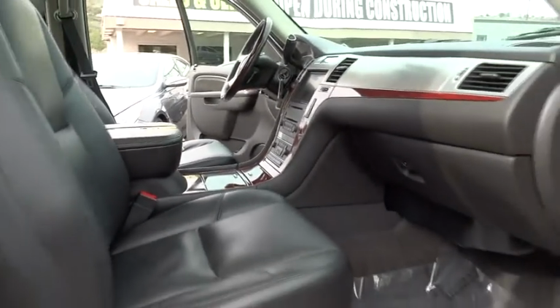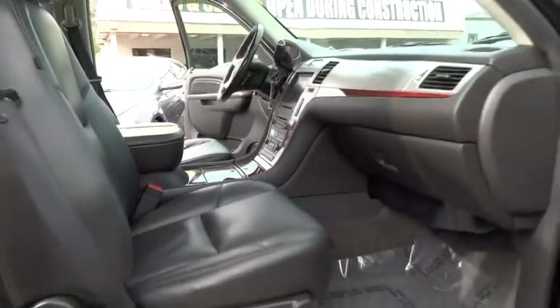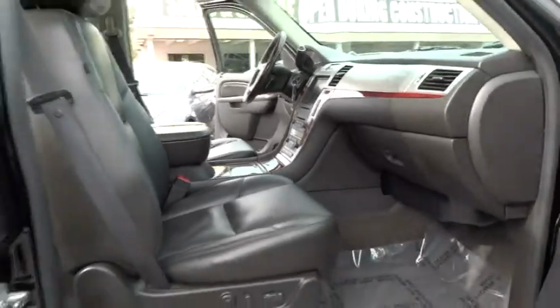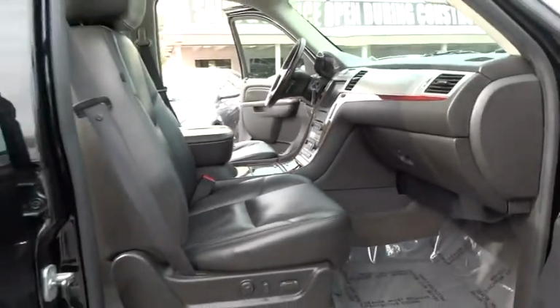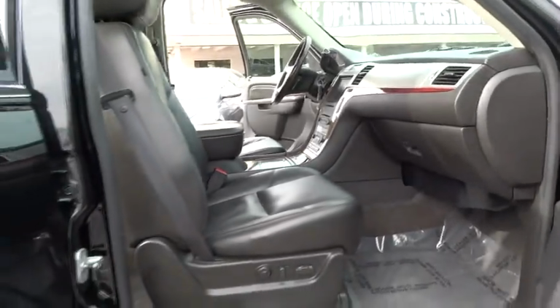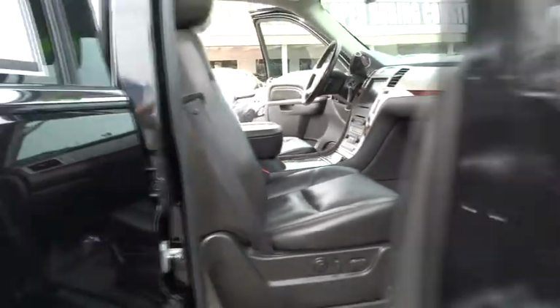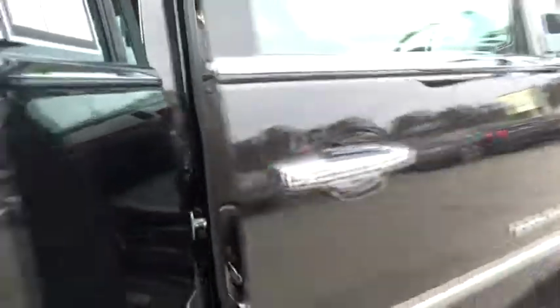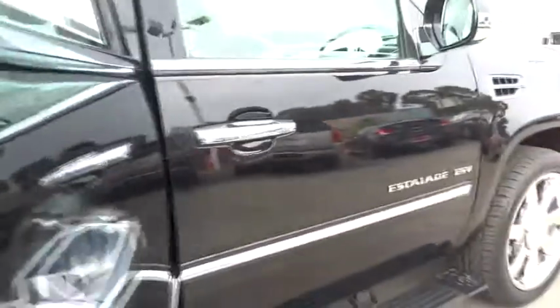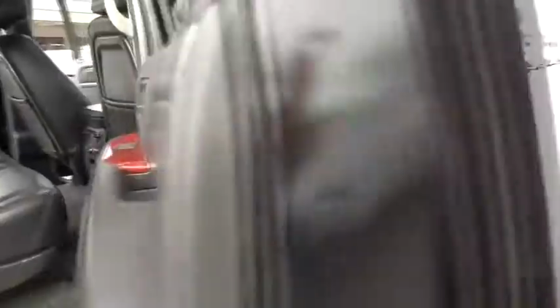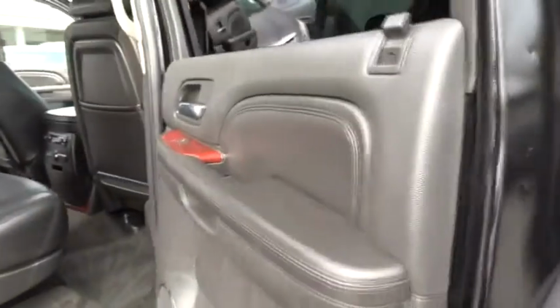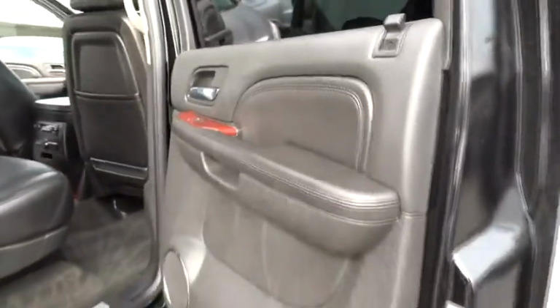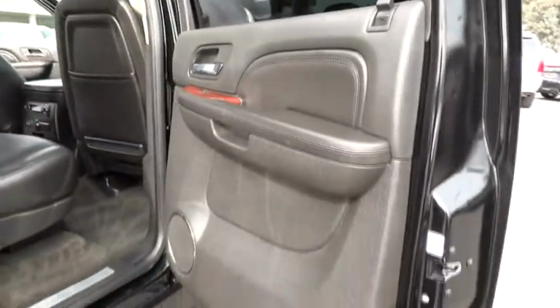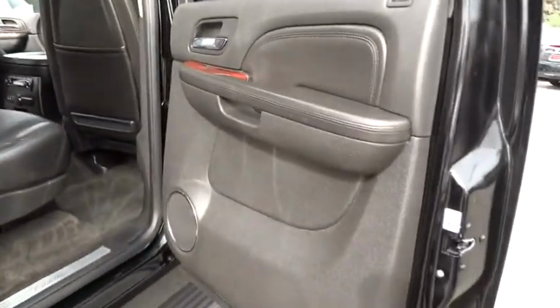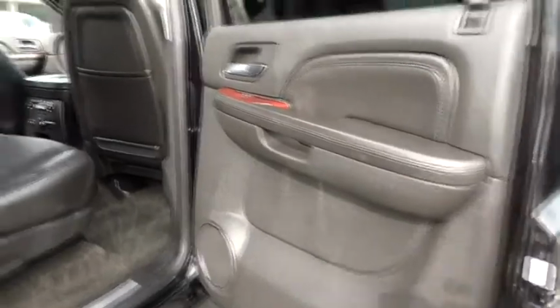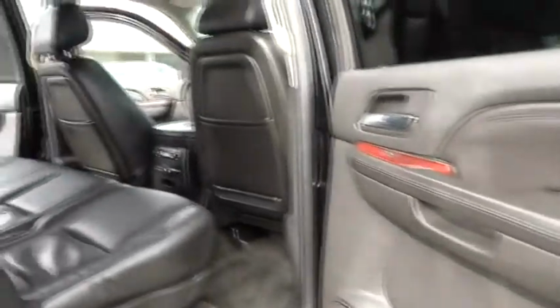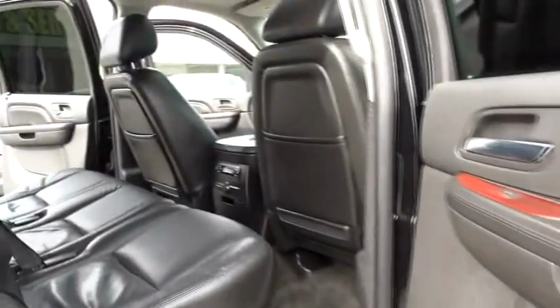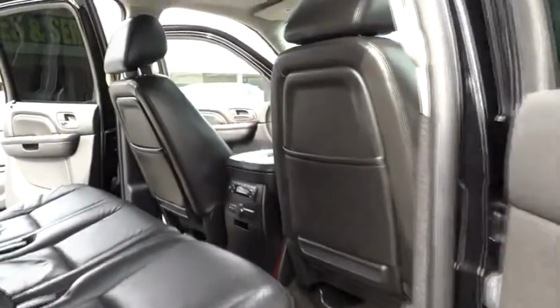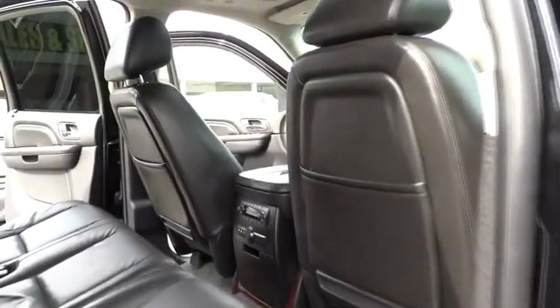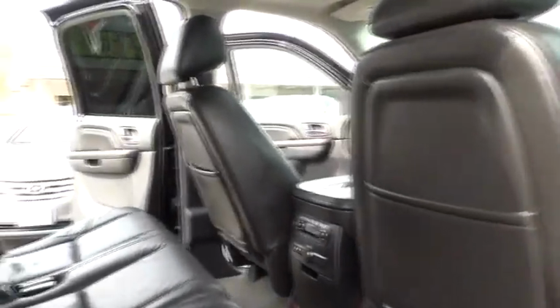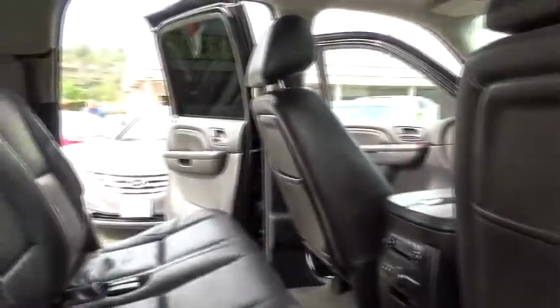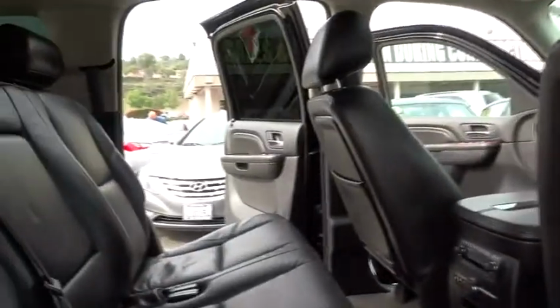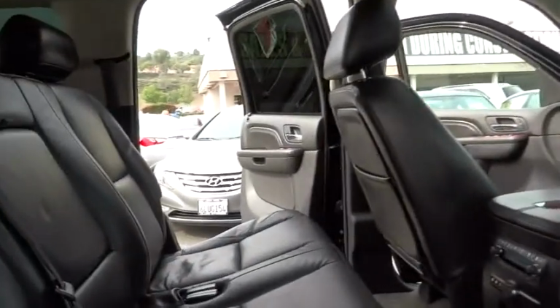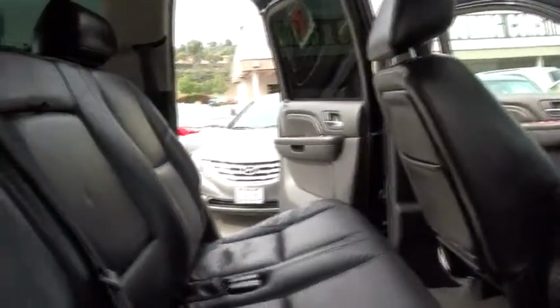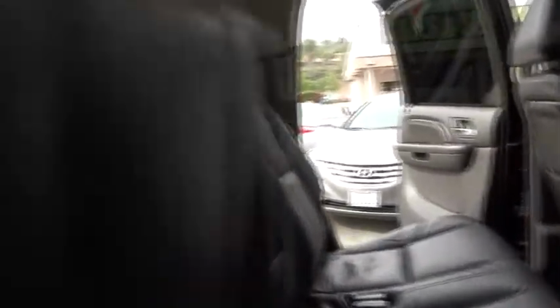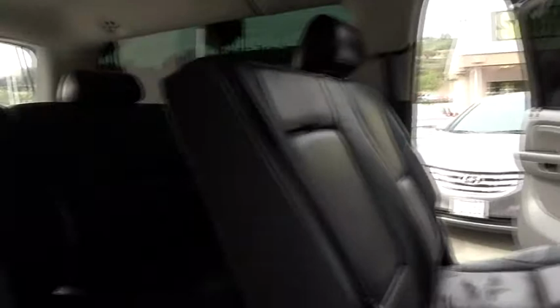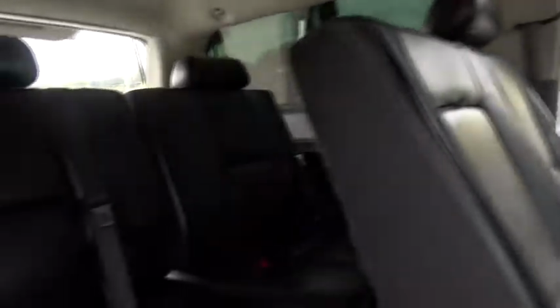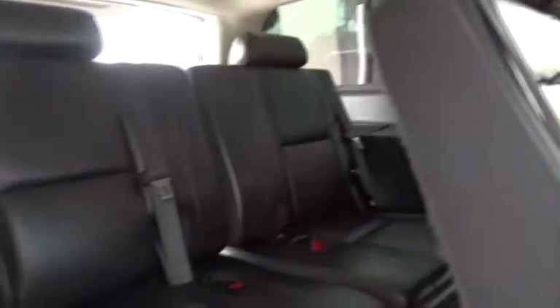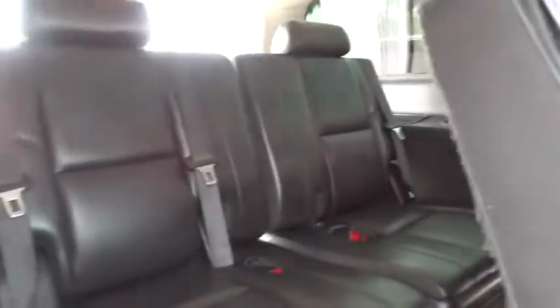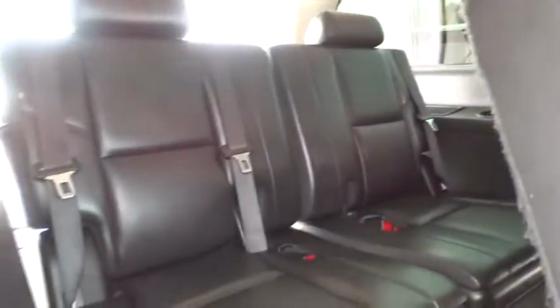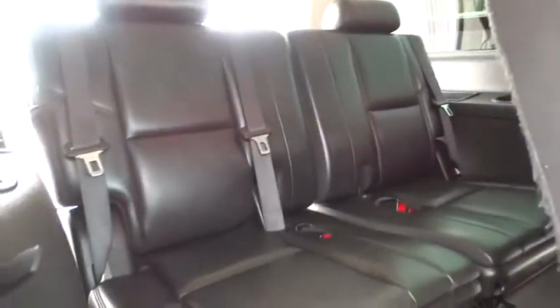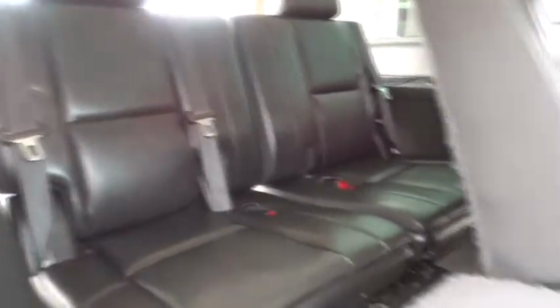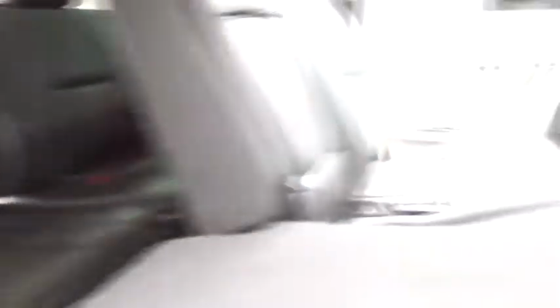Driver airbag, adjustable steering wheel, power steering, cruise control, keyless entry, auto dimming rear view mirror, PPO, four wheel disc brakes, floor mats, universal garage door opener, climate control.